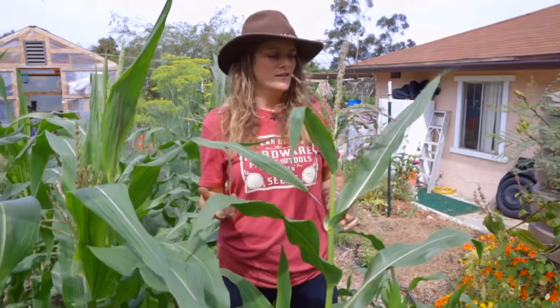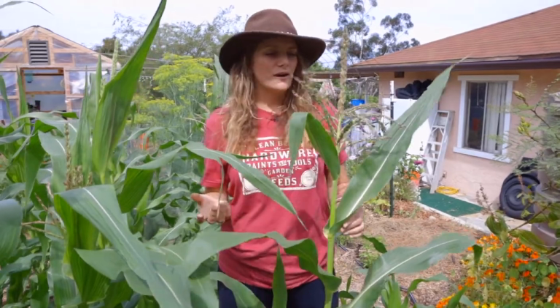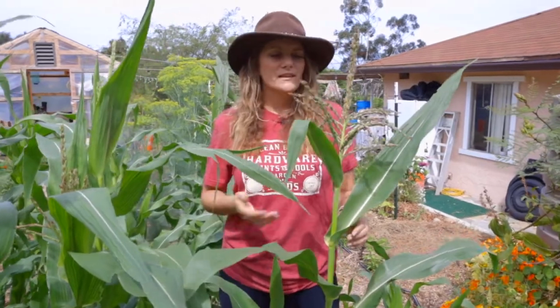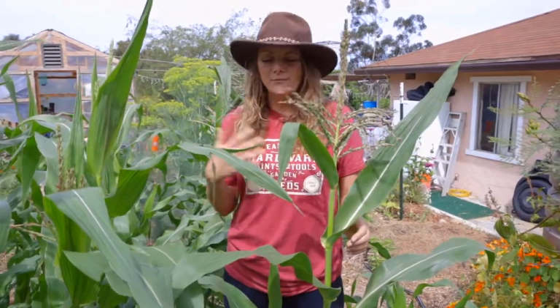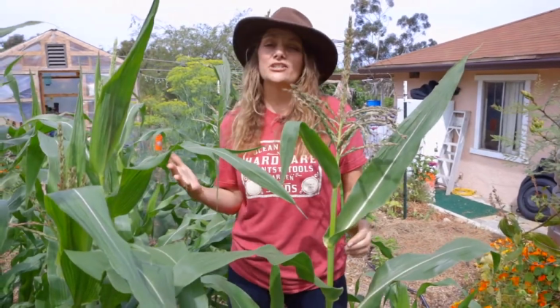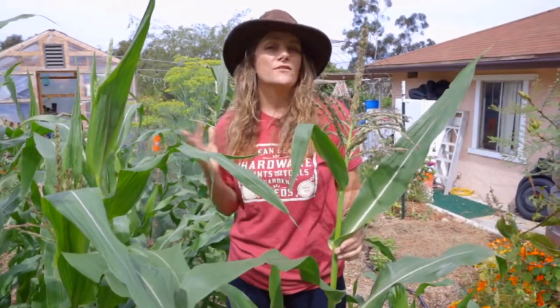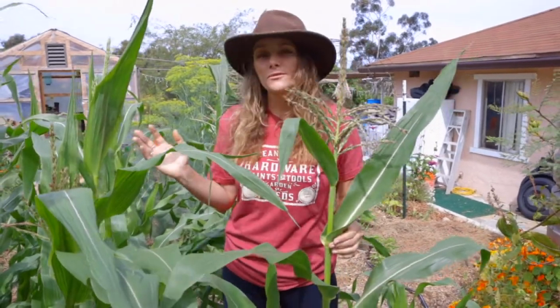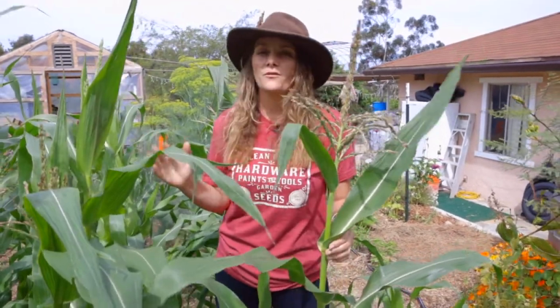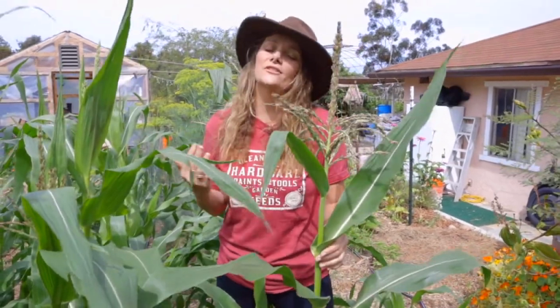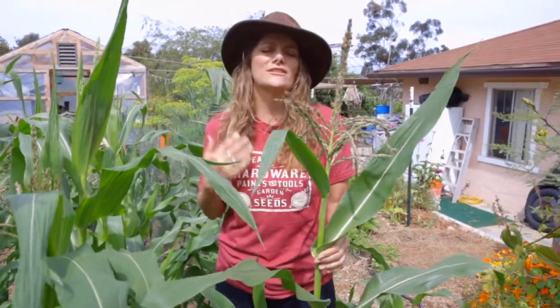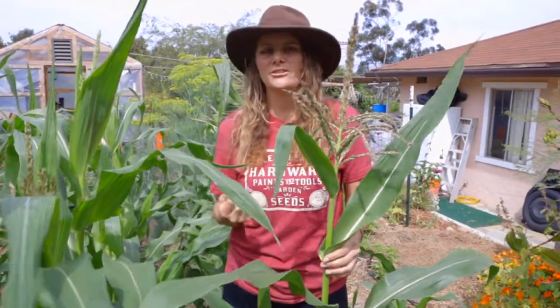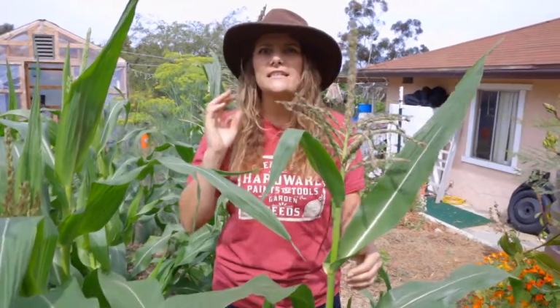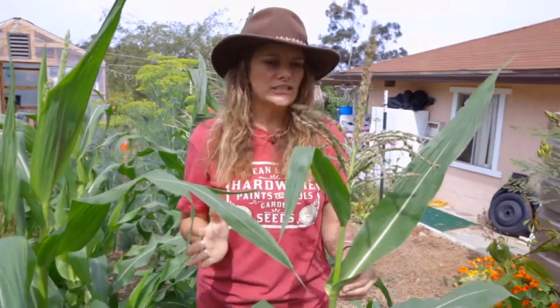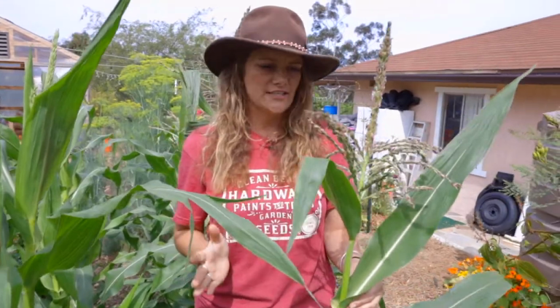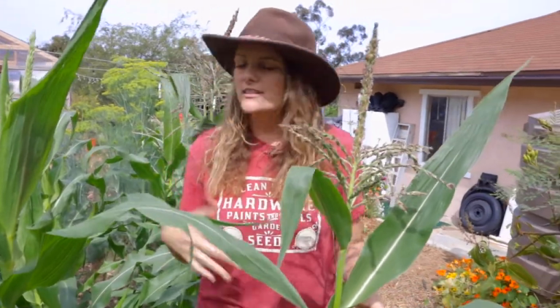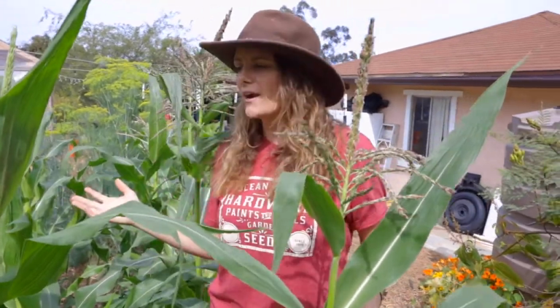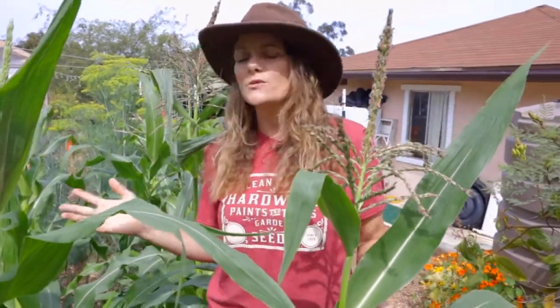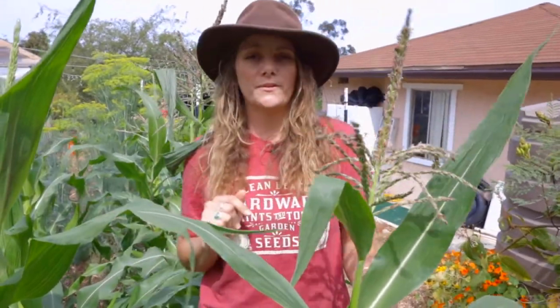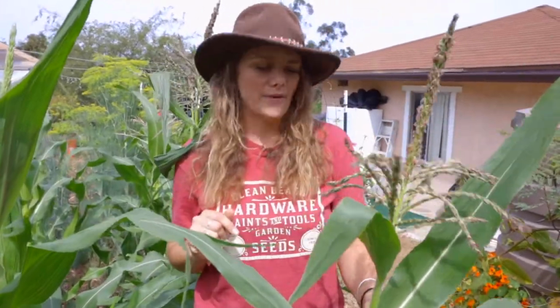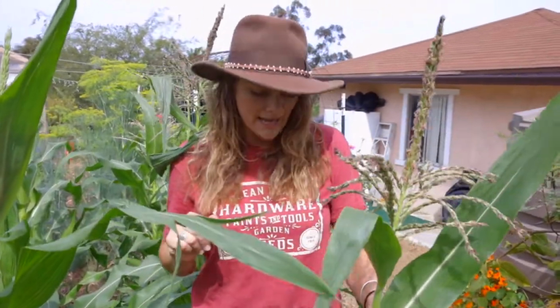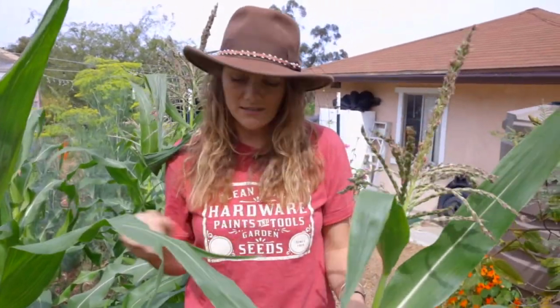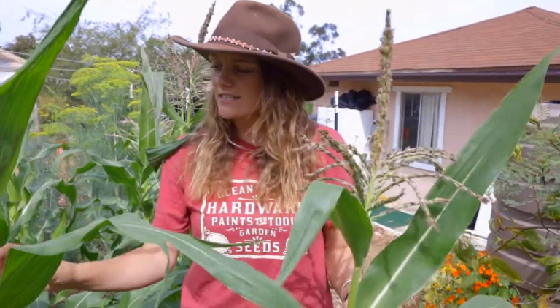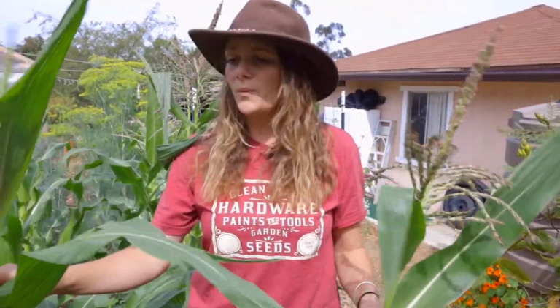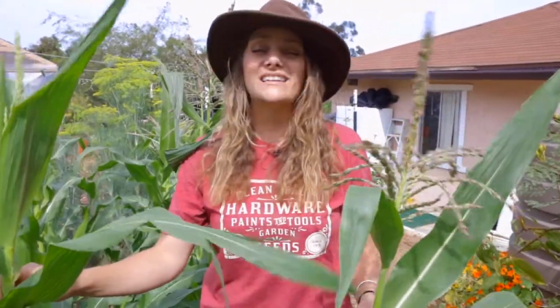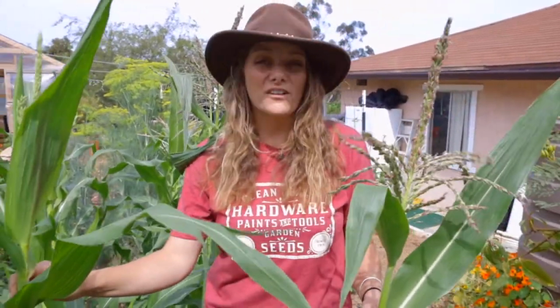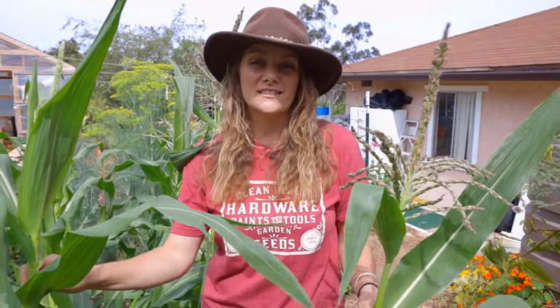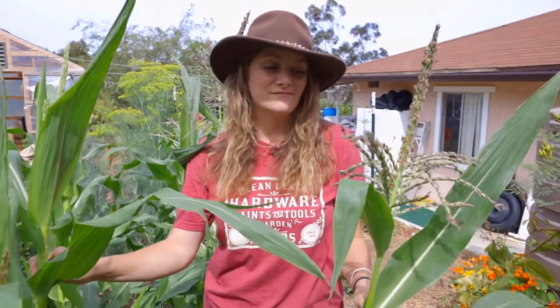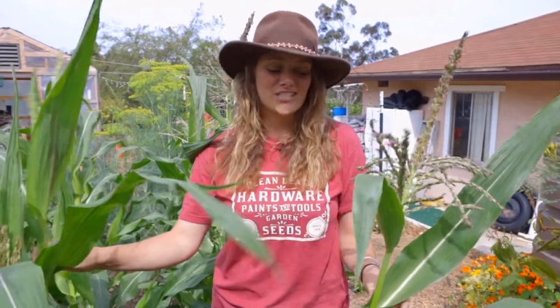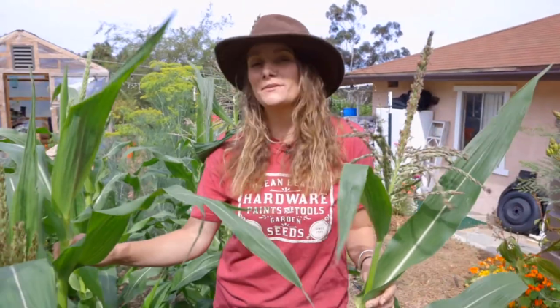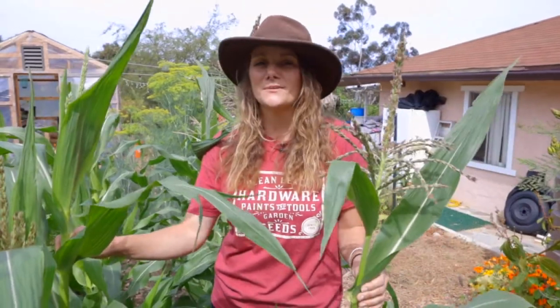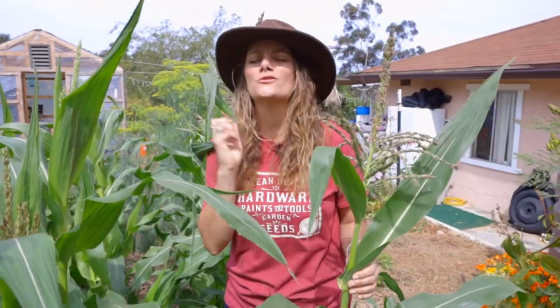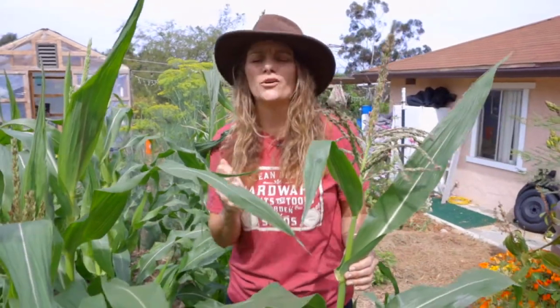I really suggest if you've never grown corn before, give it a try. It's so much fun, it's delicious. This is a variety of sweet corn that we're growing, and honestly we'll probably eat all of this in just a couple days because it's so good.